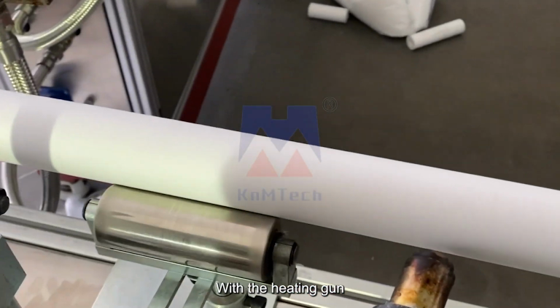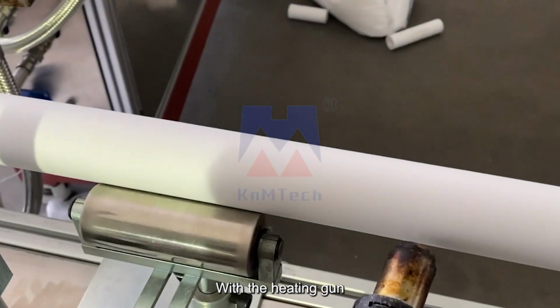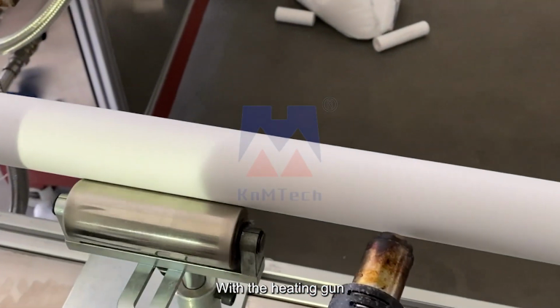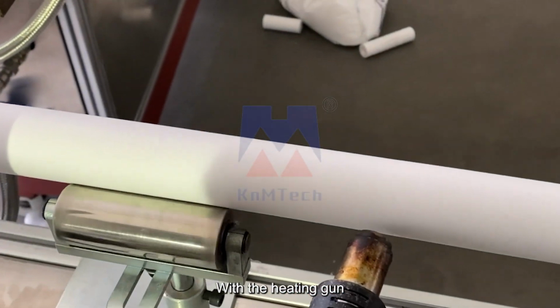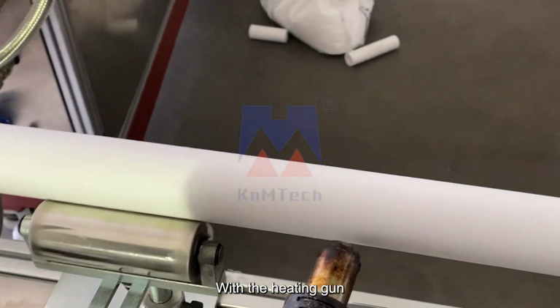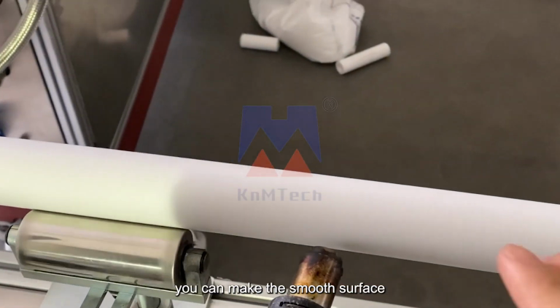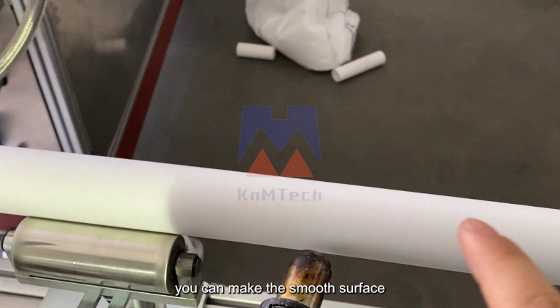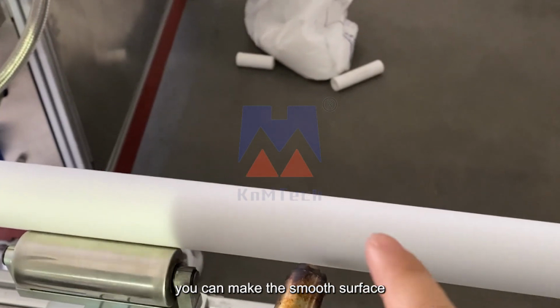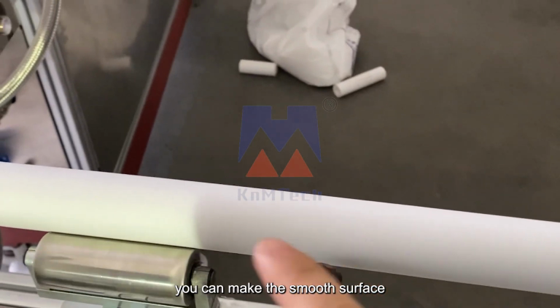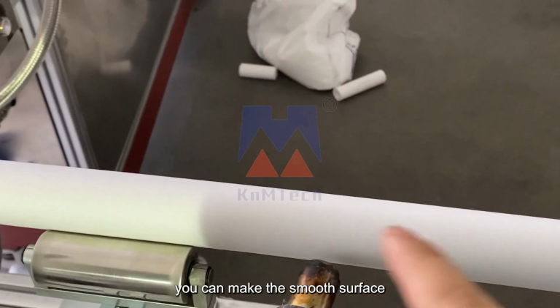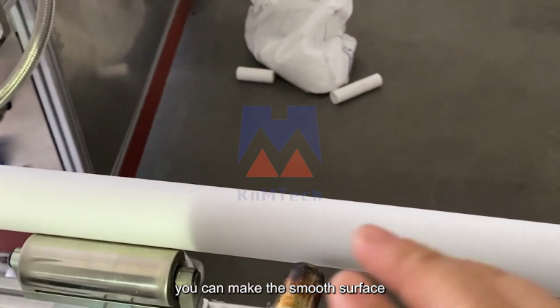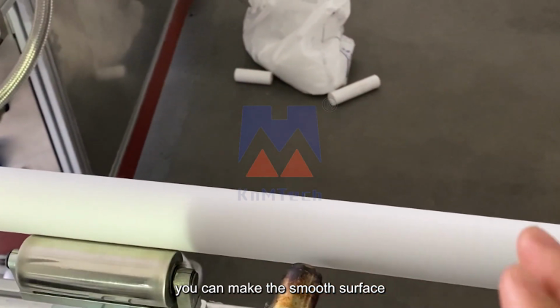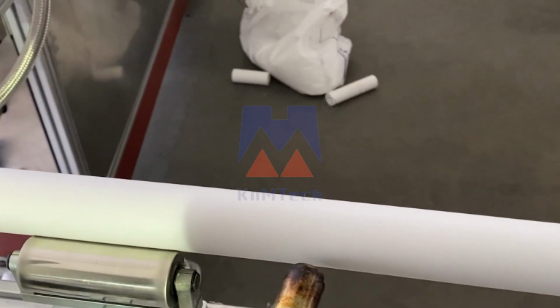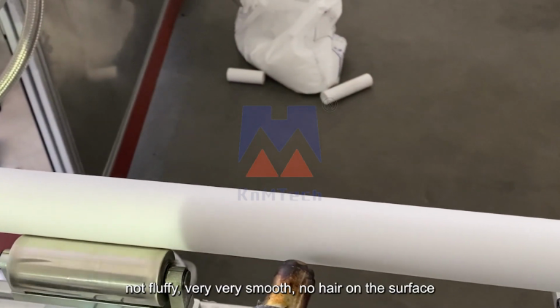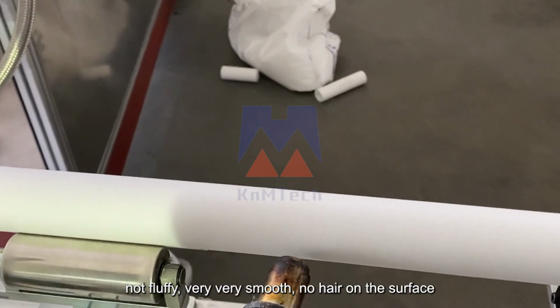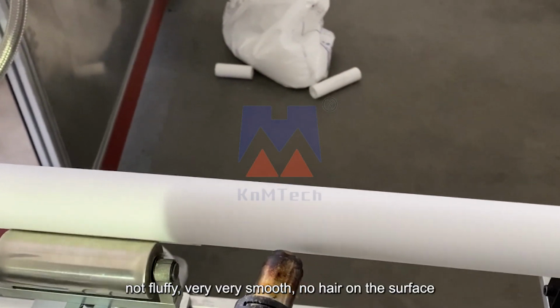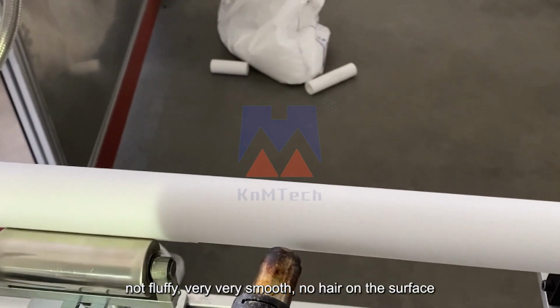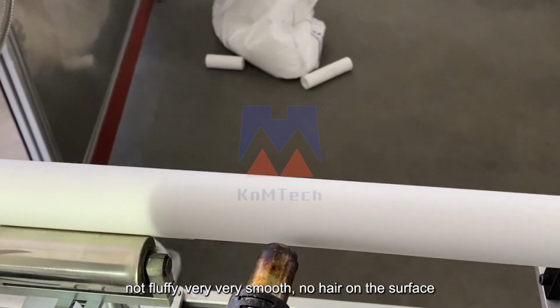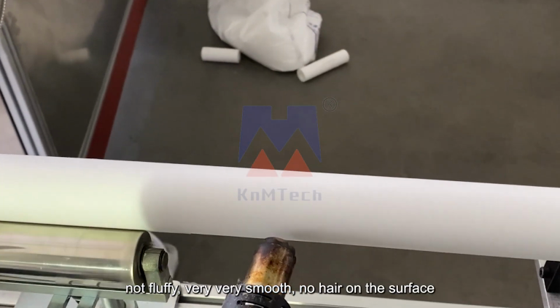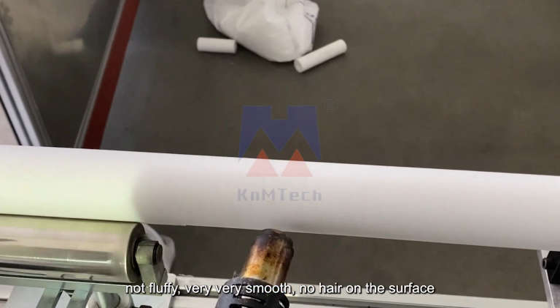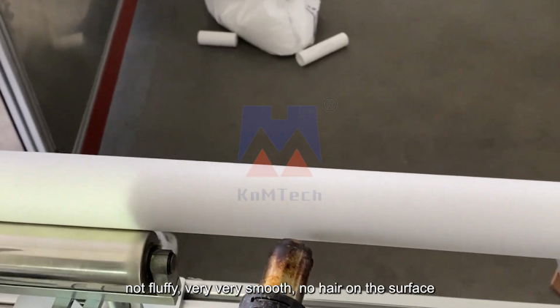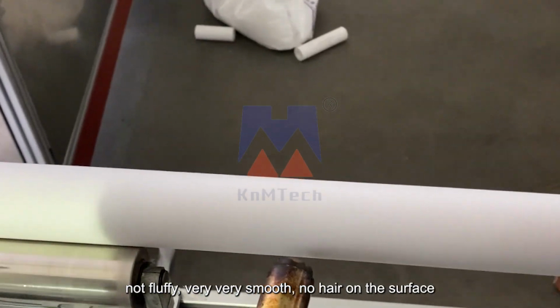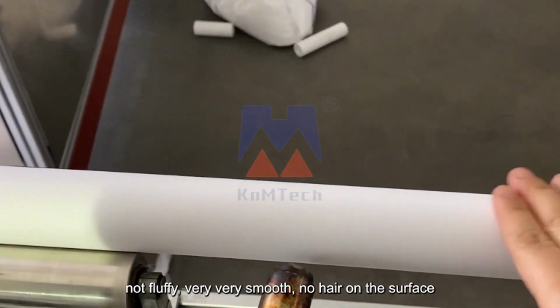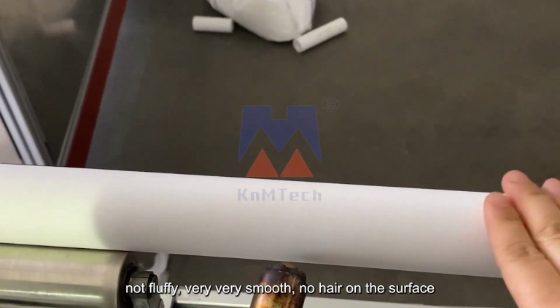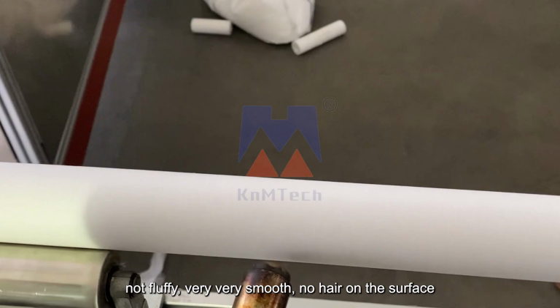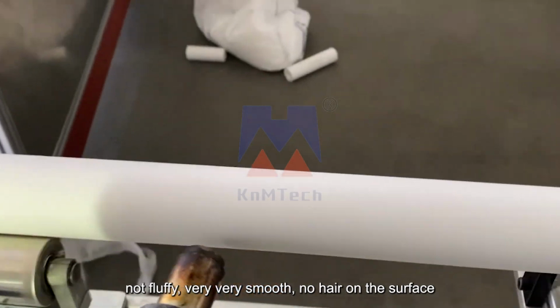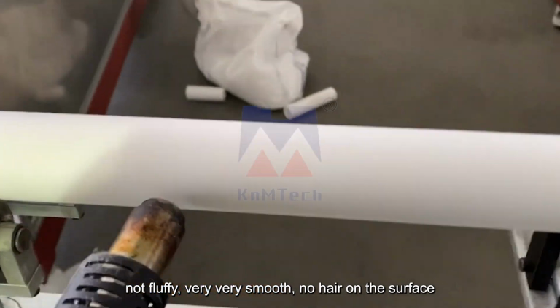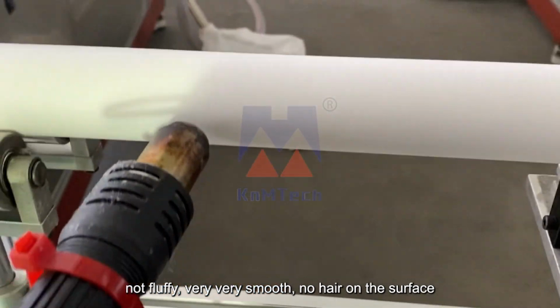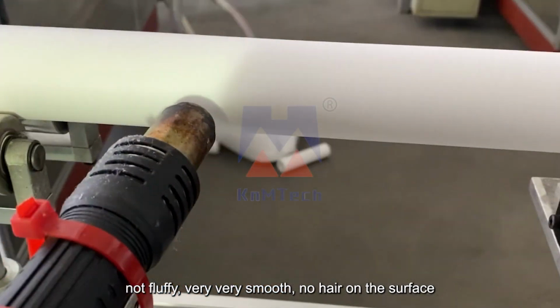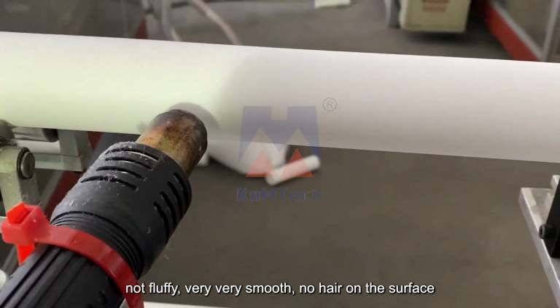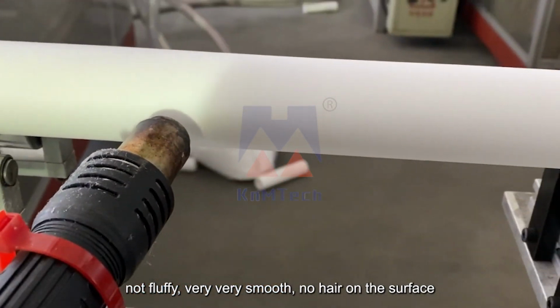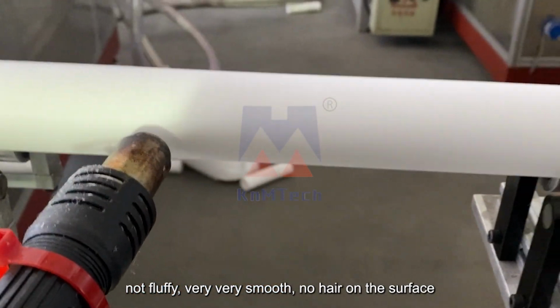With the heating time, you can make the surface very, very smooth — not fuzzy, no hair on the surface.